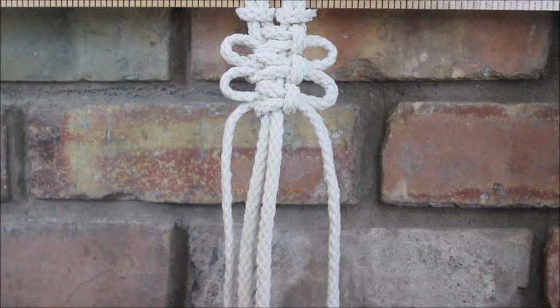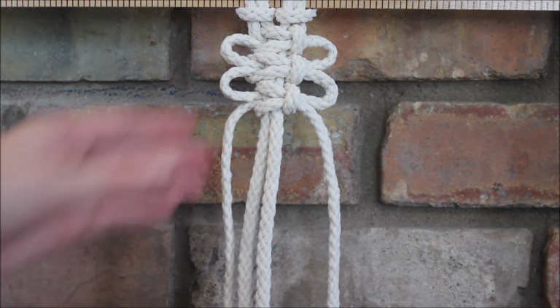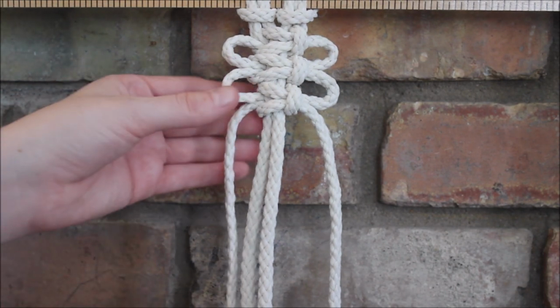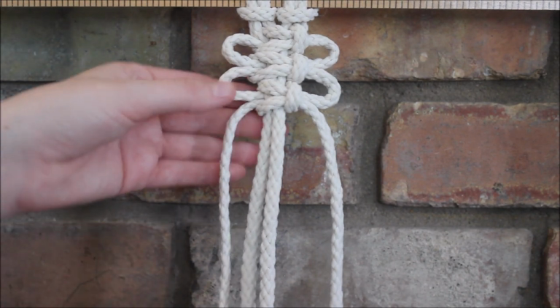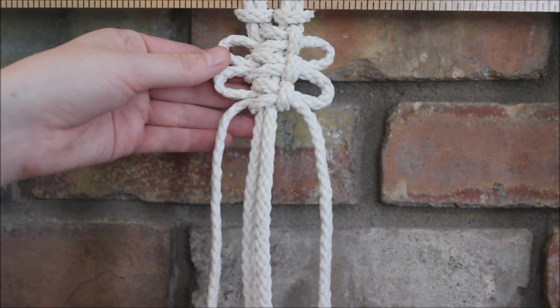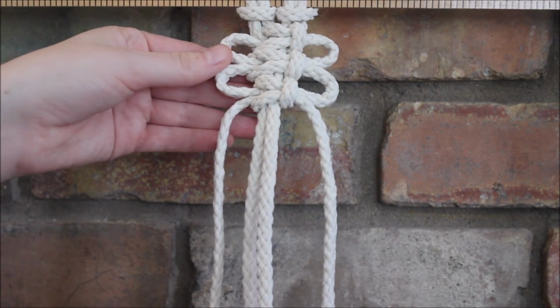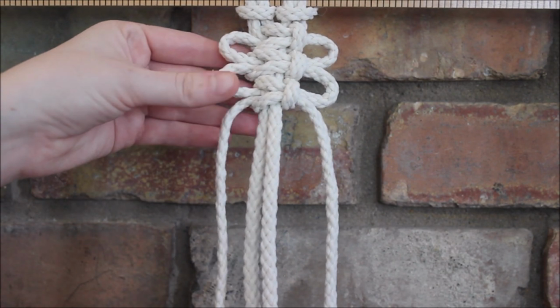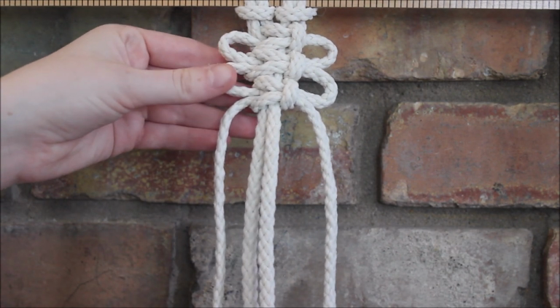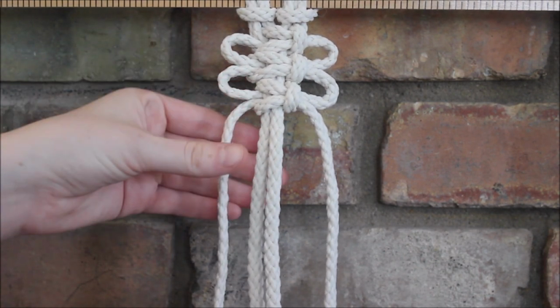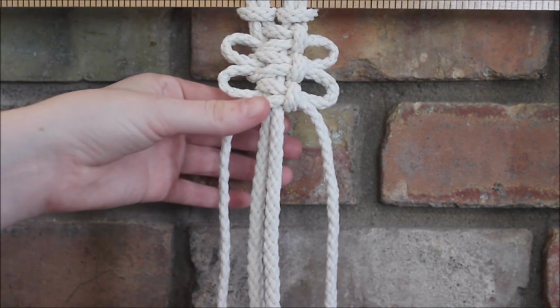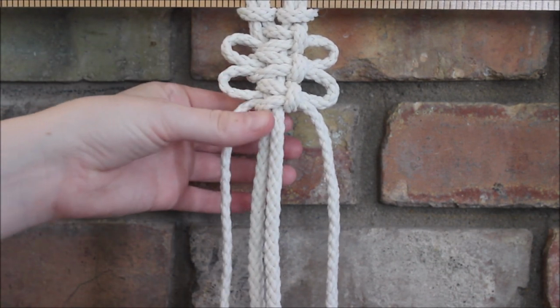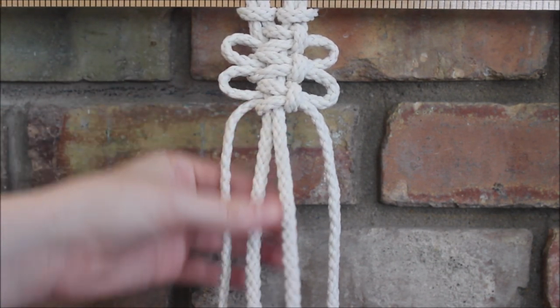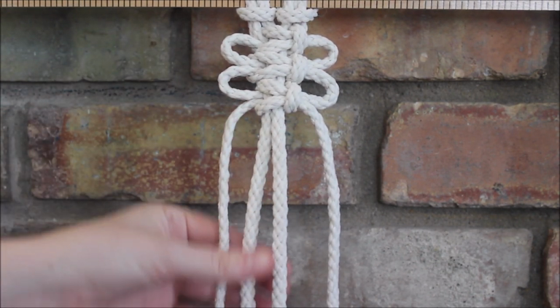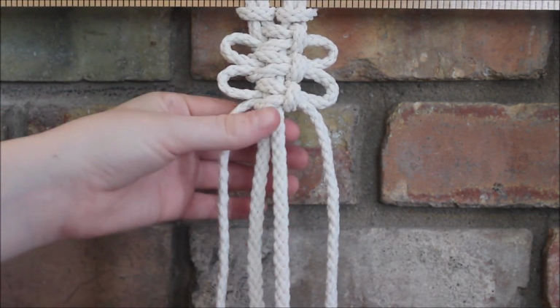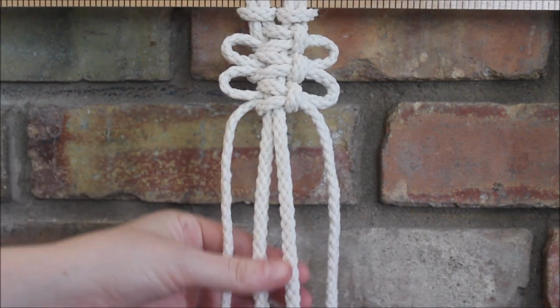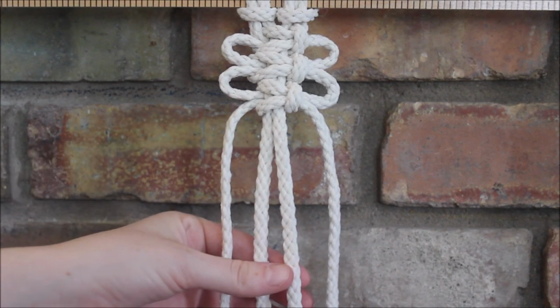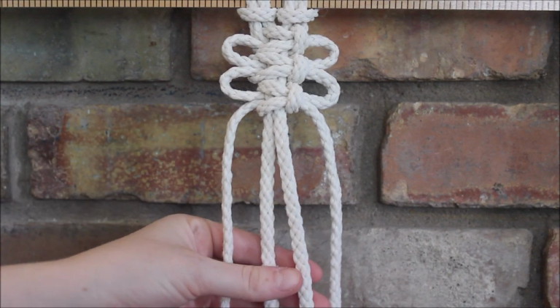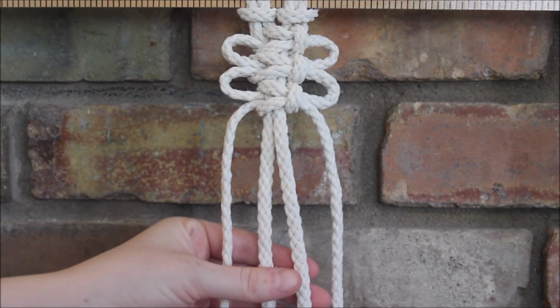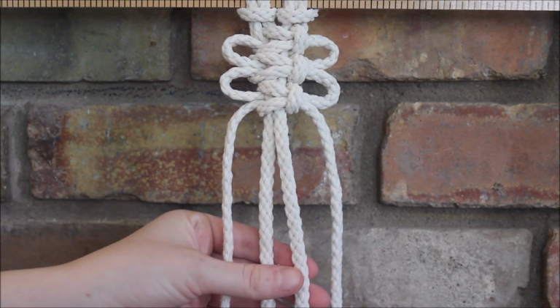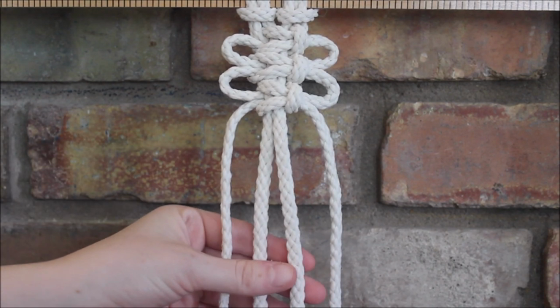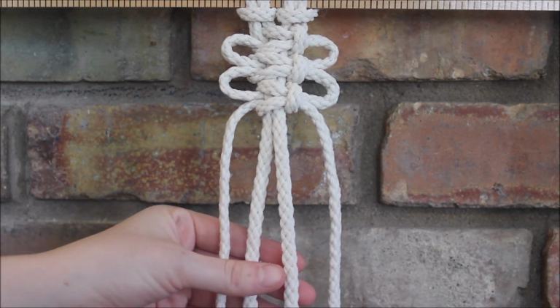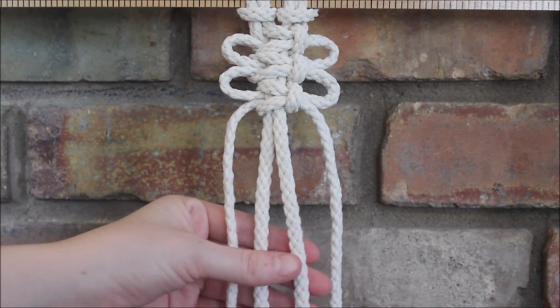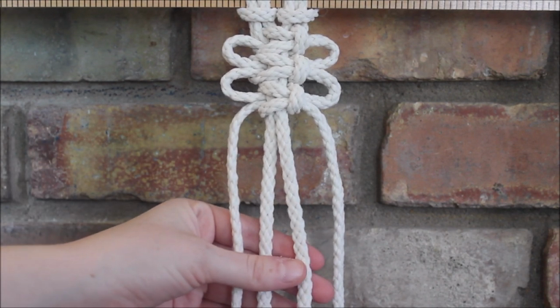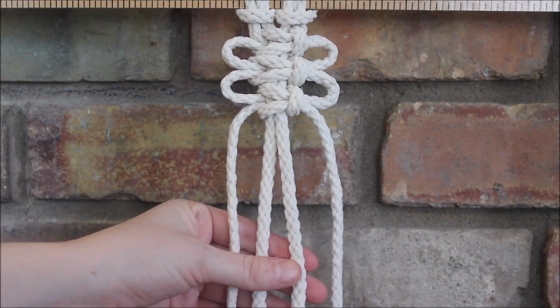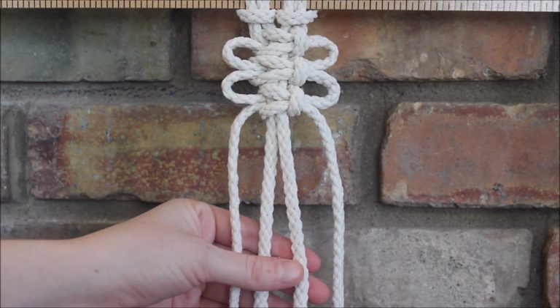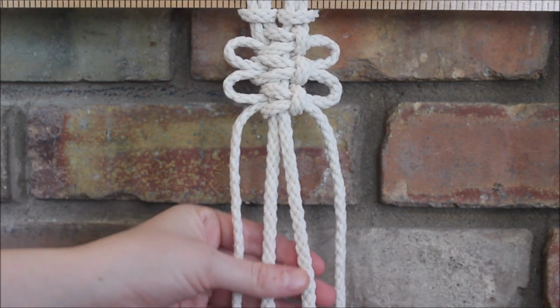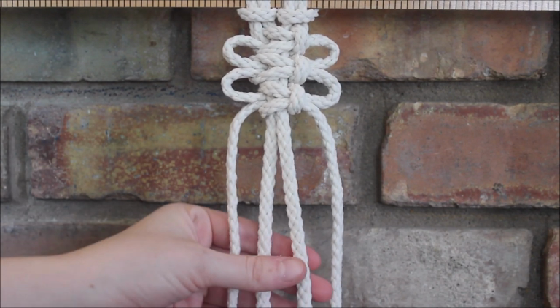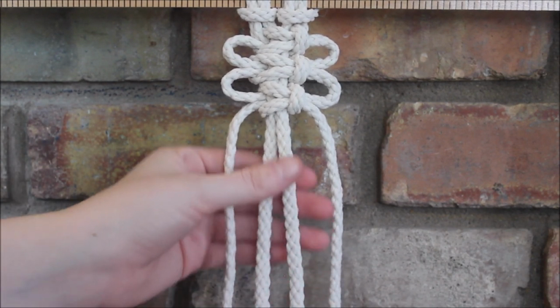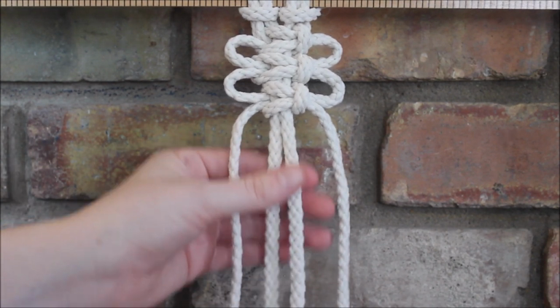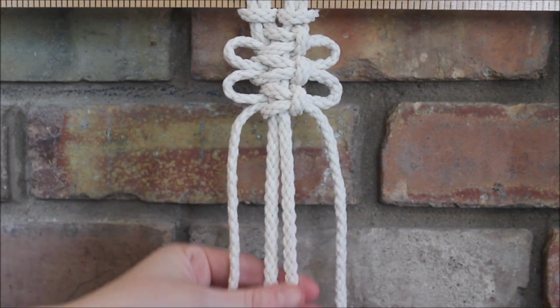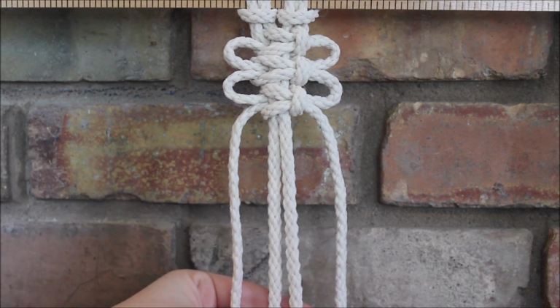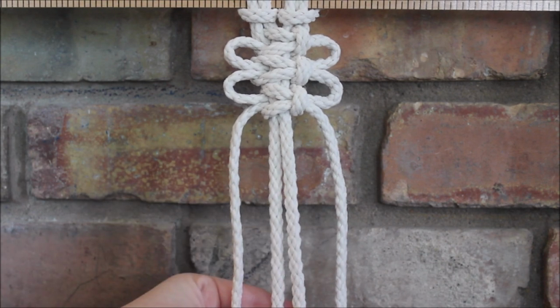Now, the size of our loops are going to change depending on how far apart we start our next square knot. So let's make a big one by going all the way down low.